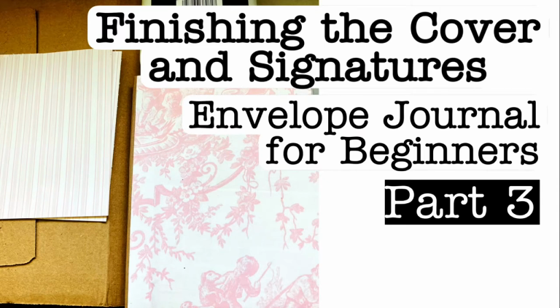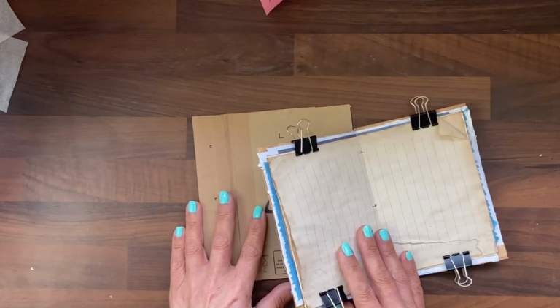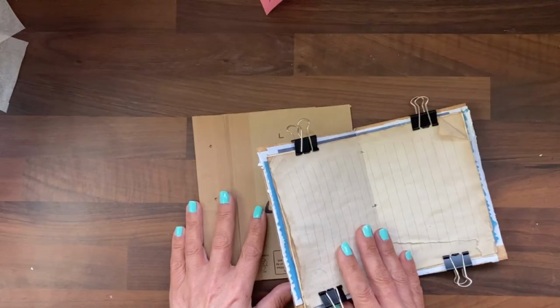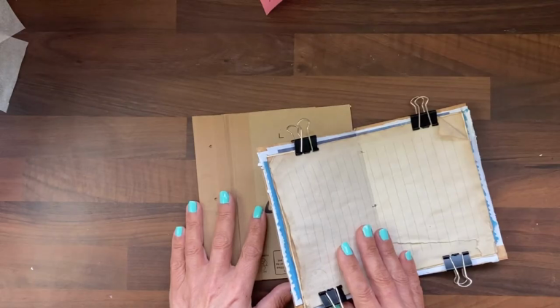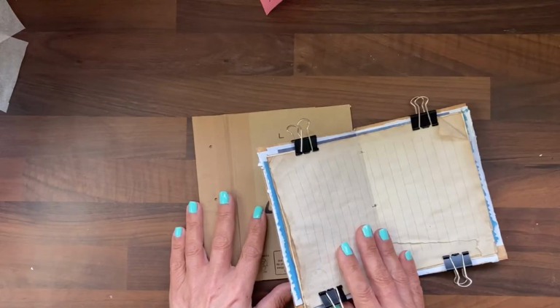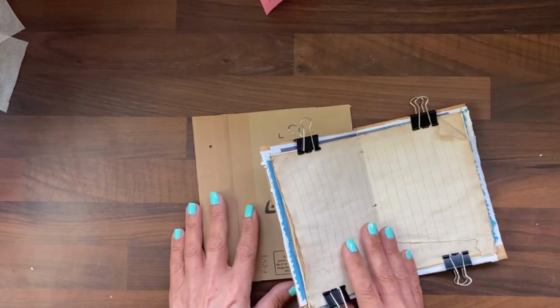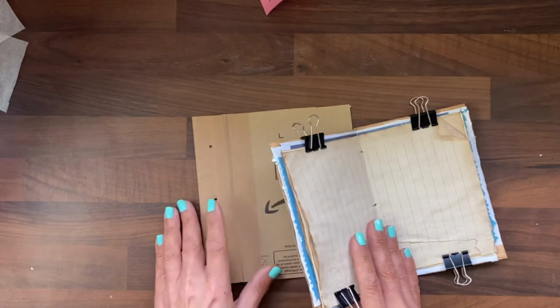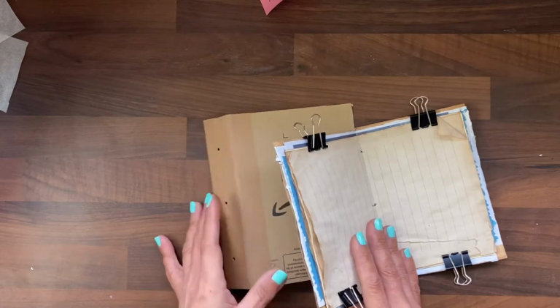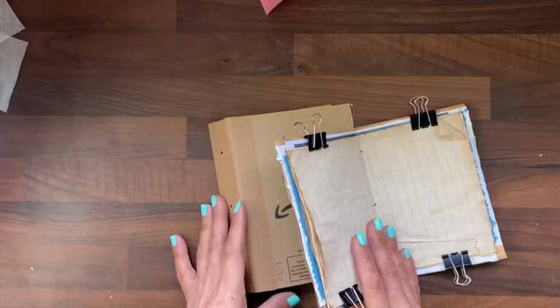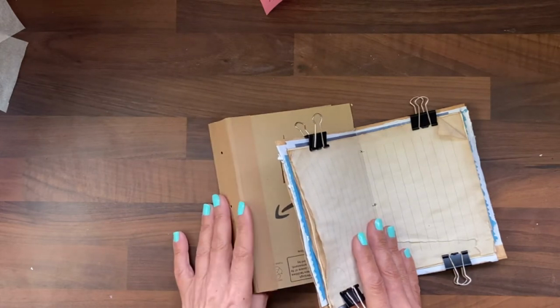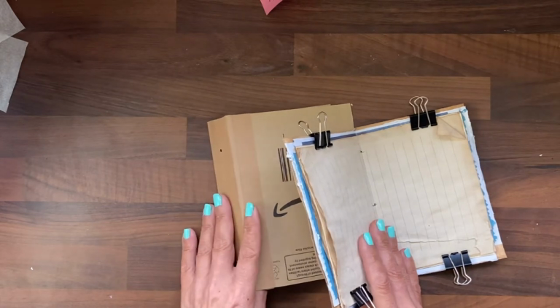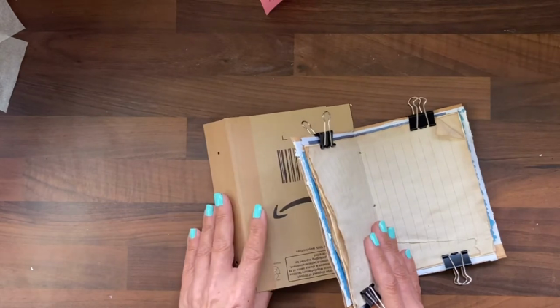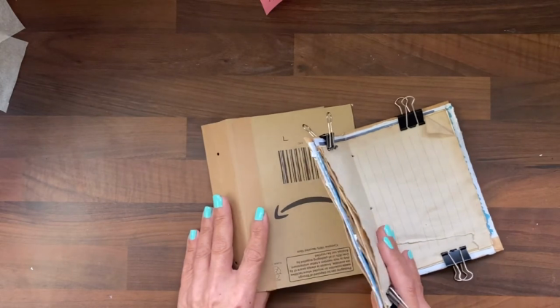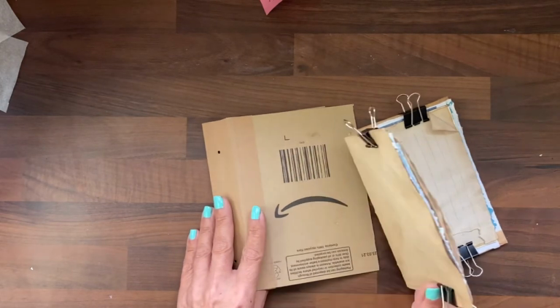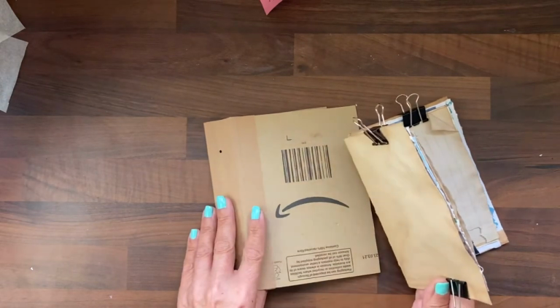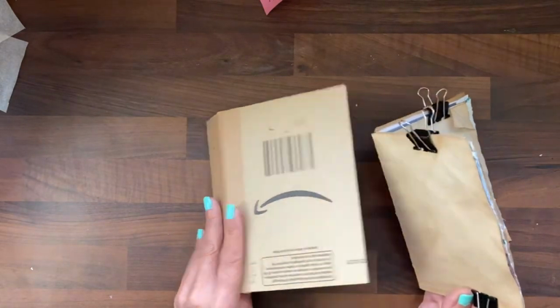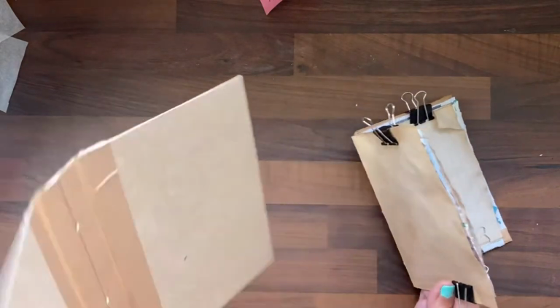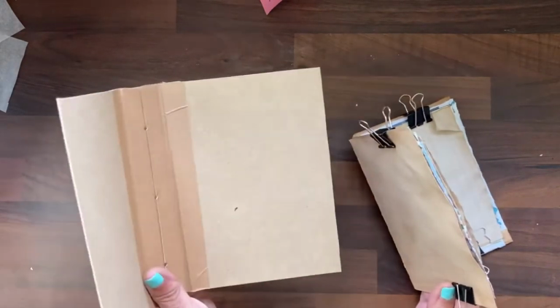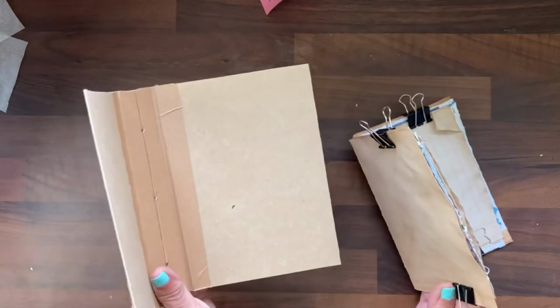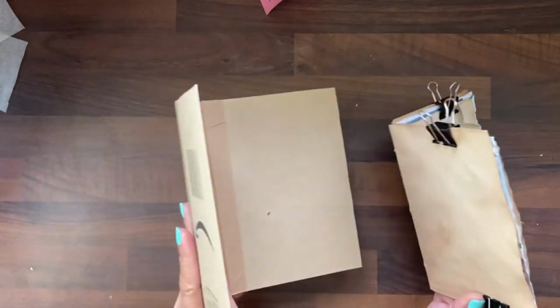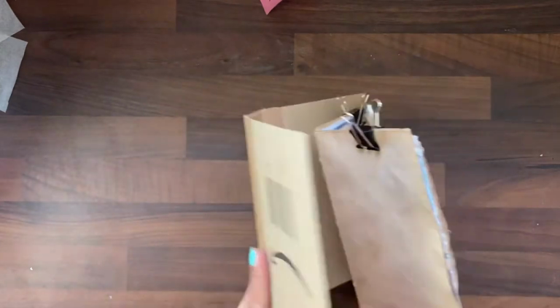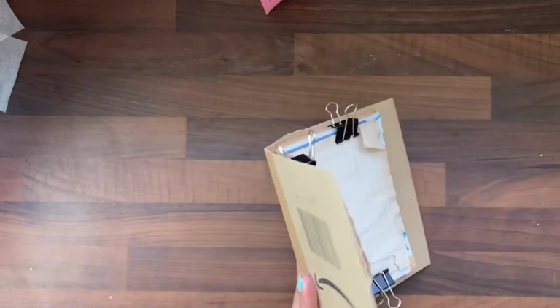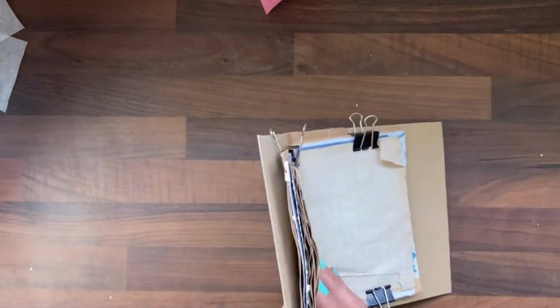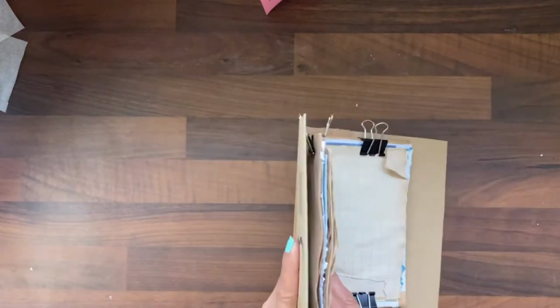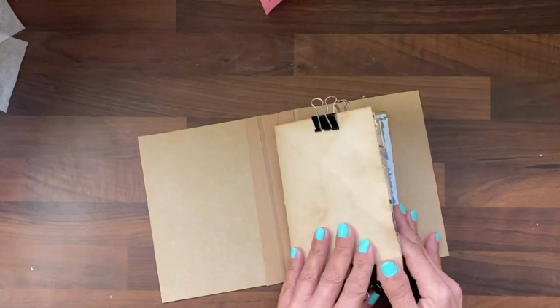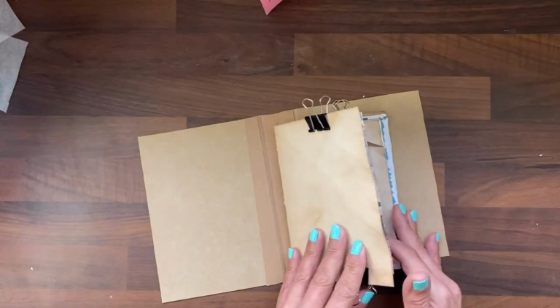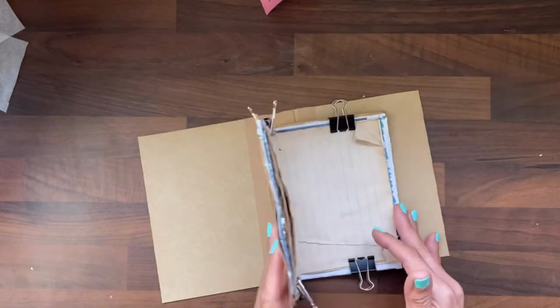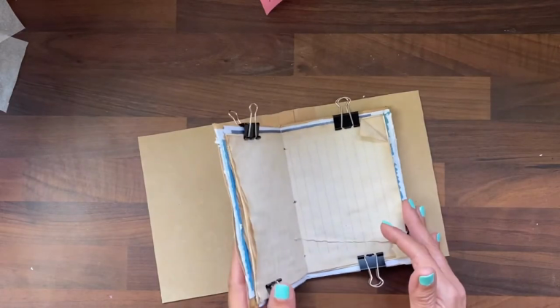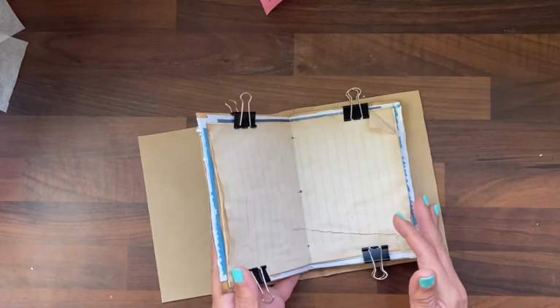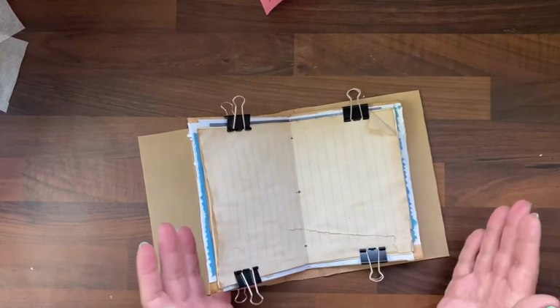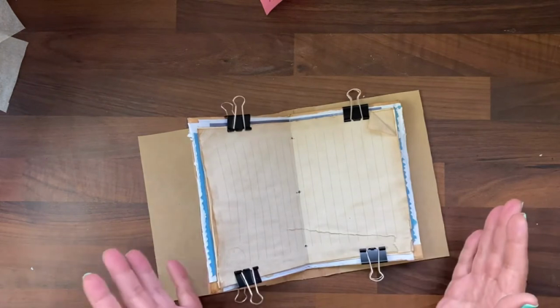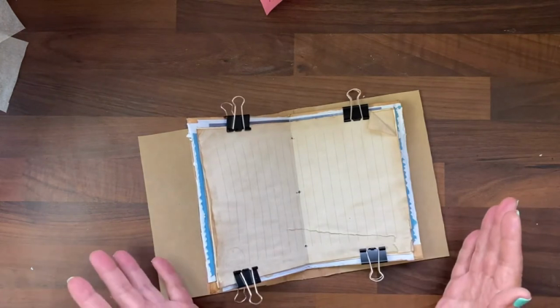Hi guys, and today is part three of the Brown Envelope Journal, and we're going to be covering it and sewing it all in to make an awesome gift for somebody or for yourself.